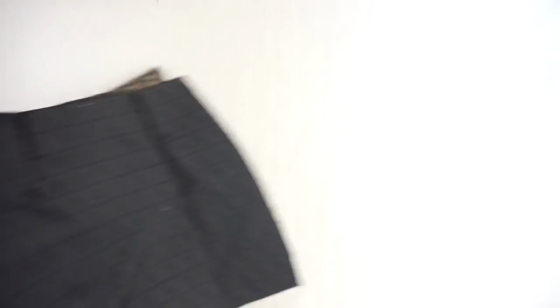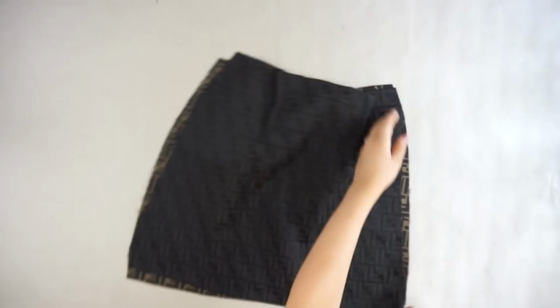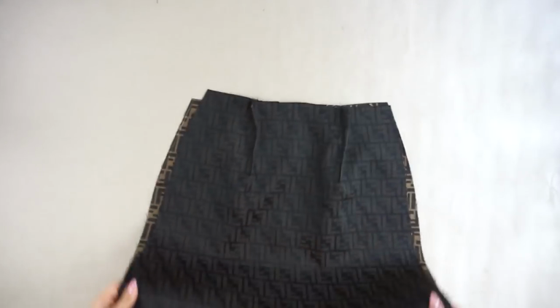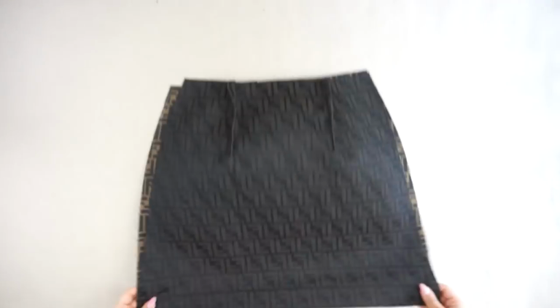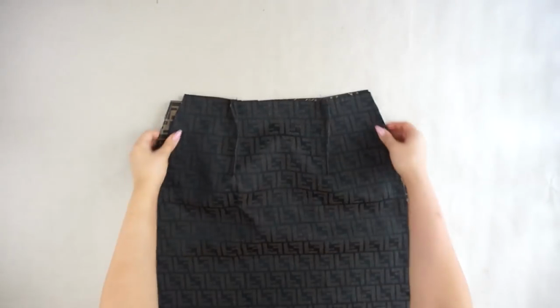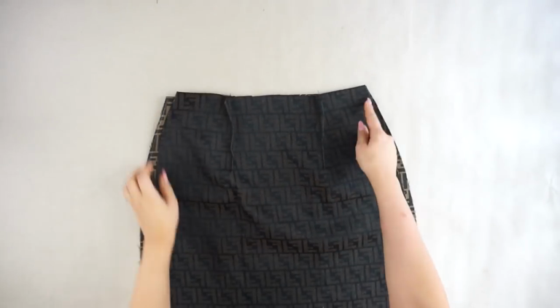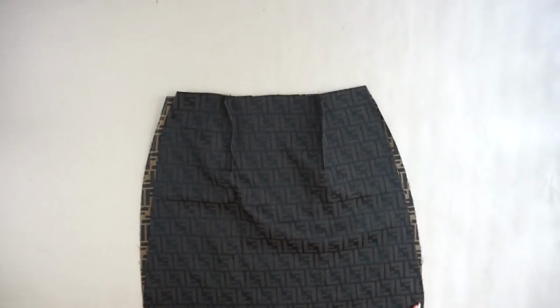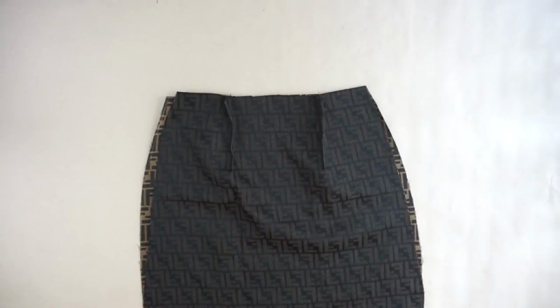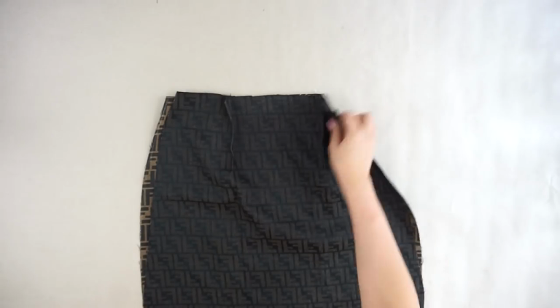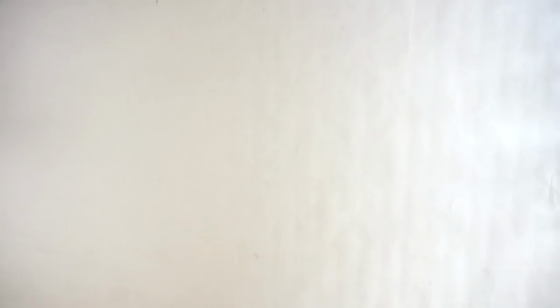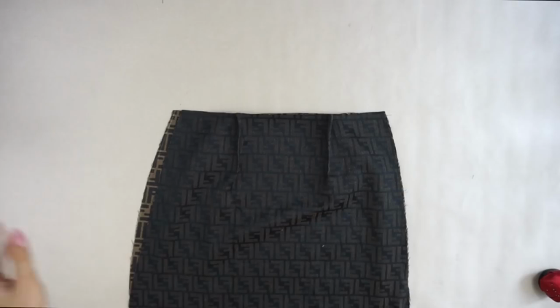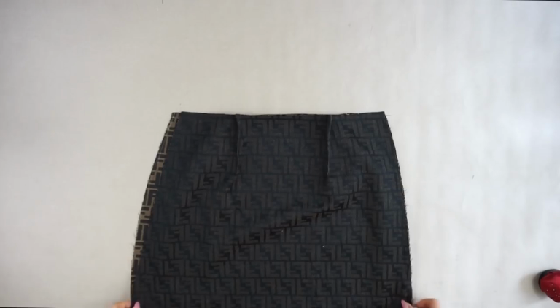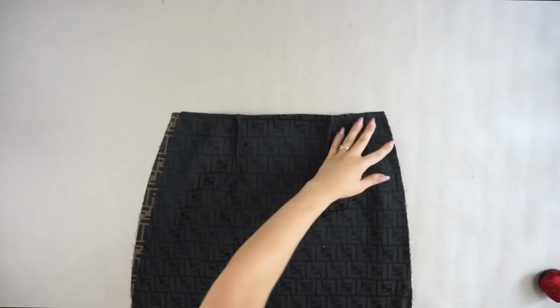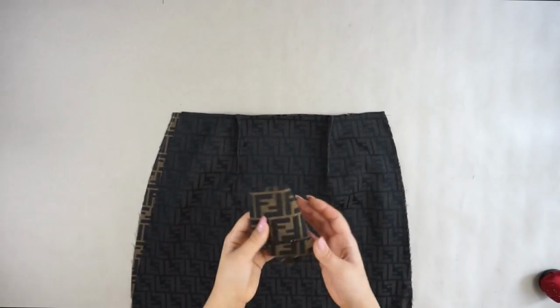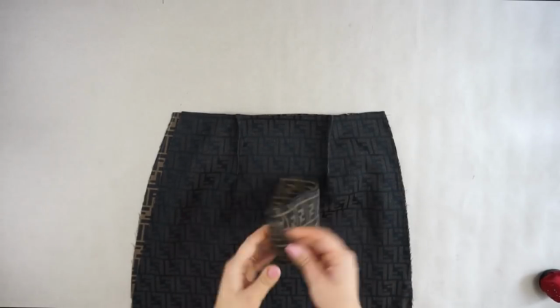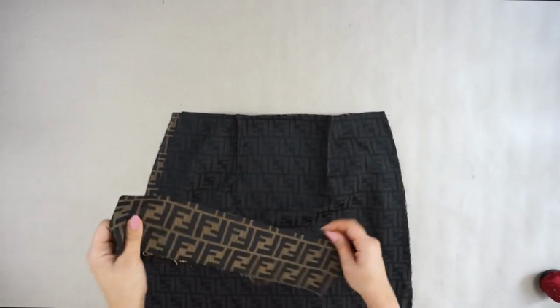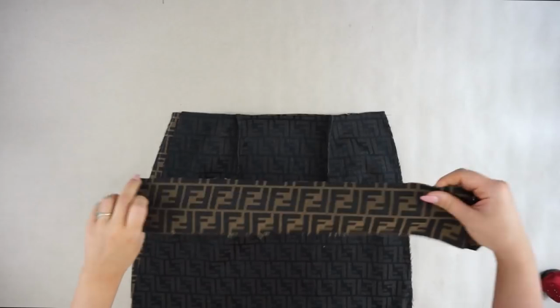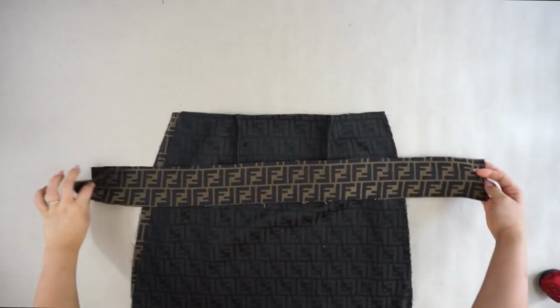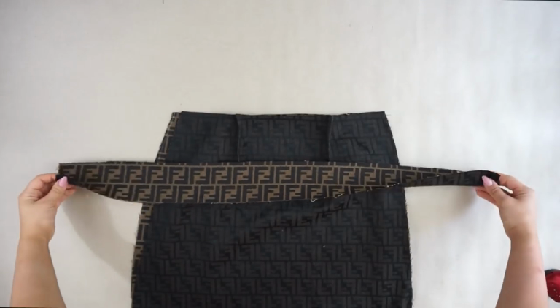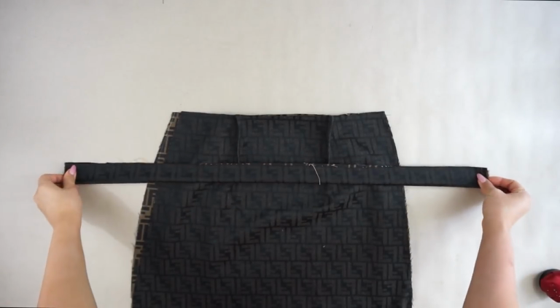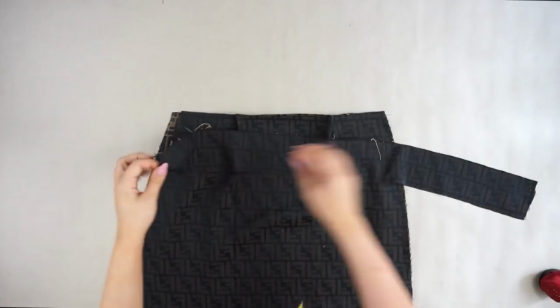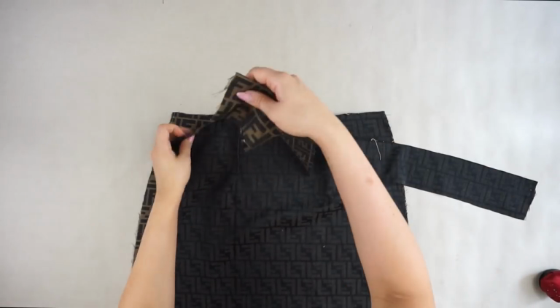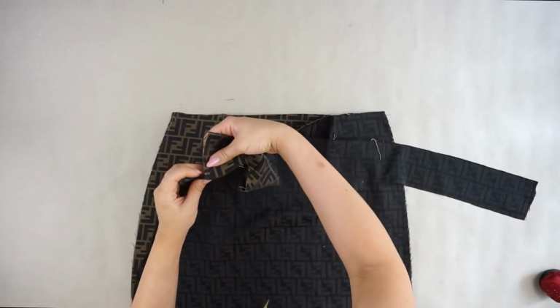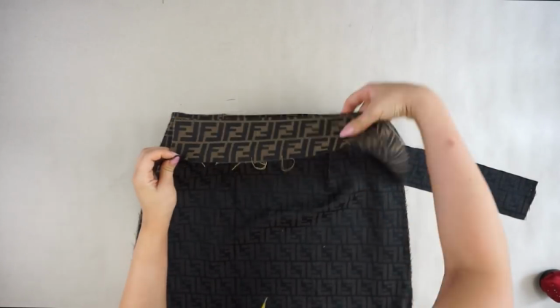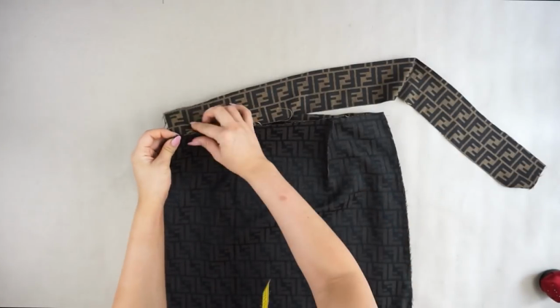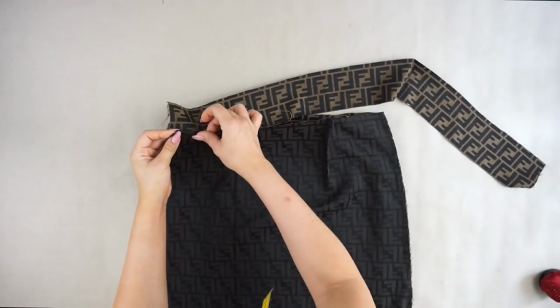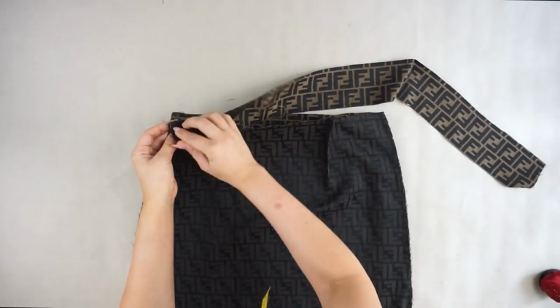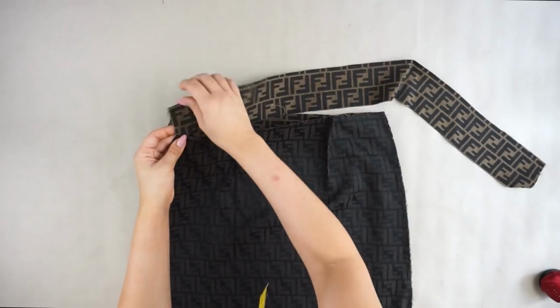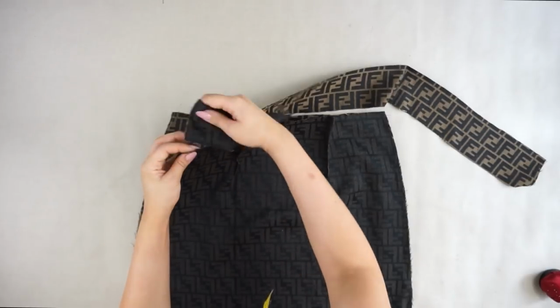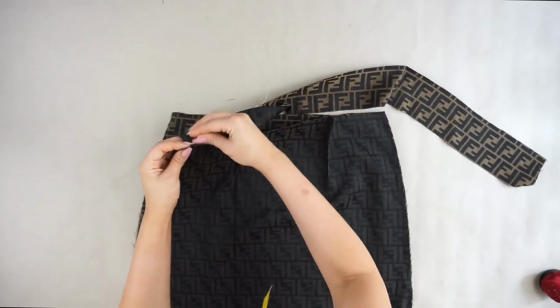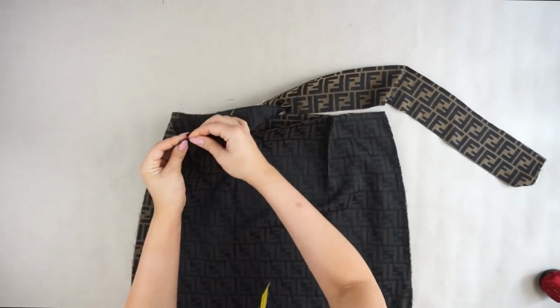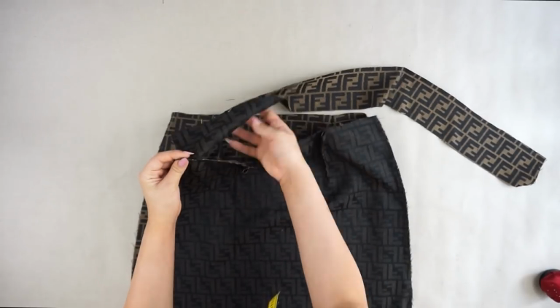Take your front and back piece and sew the darts. Then place them one above the other and sew only one side. Take your waistband and sew it together on the upper line of the skirt before attaching the zipper, because the zipper will be on the waistband as well.